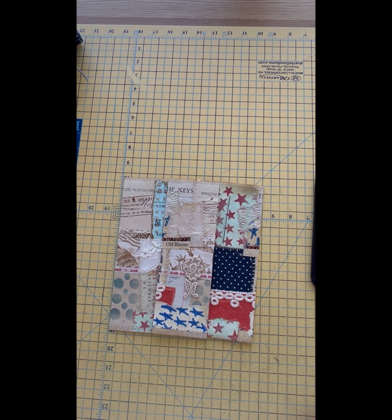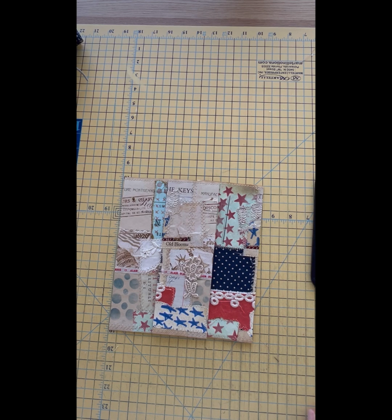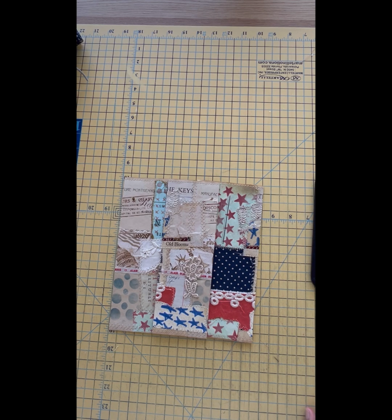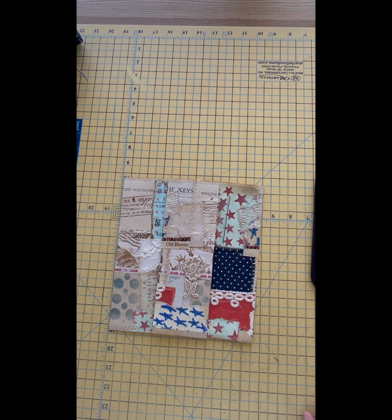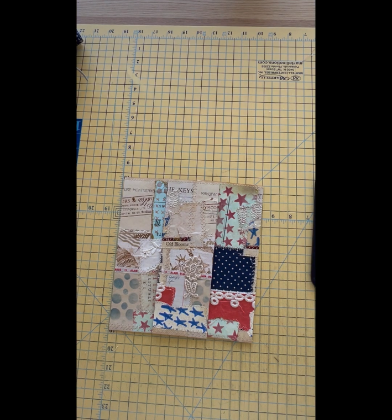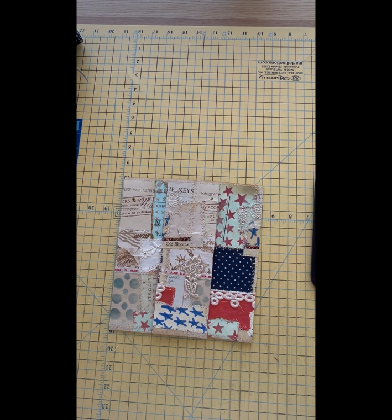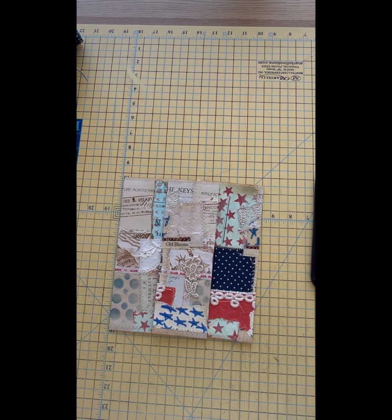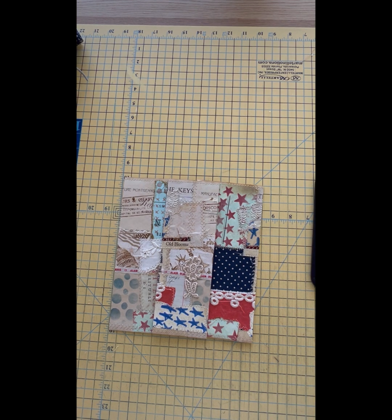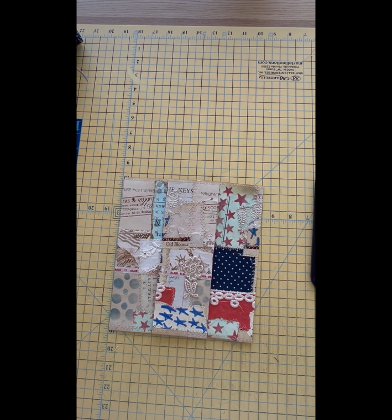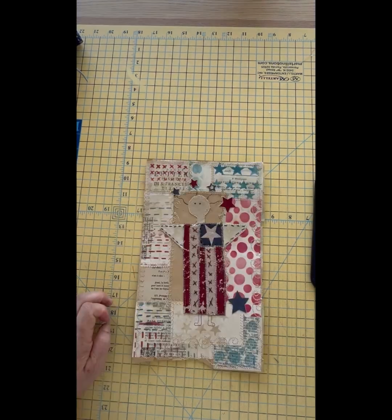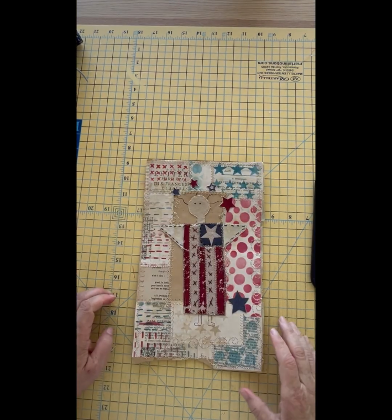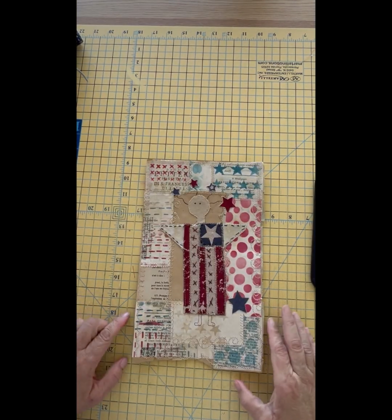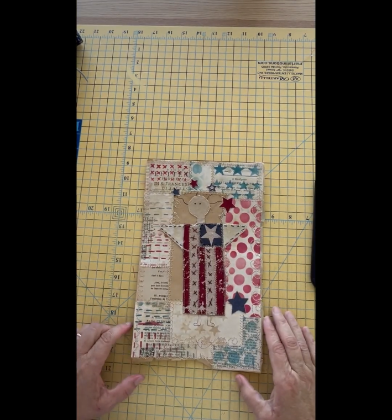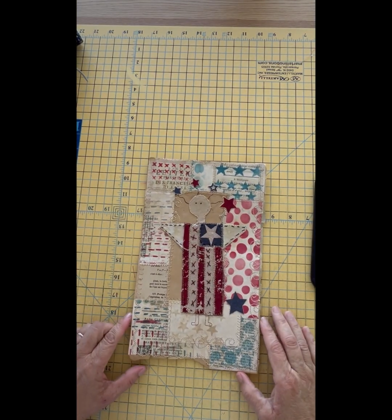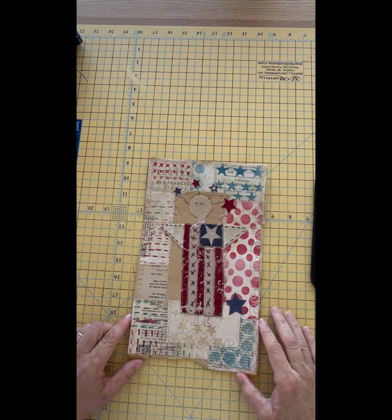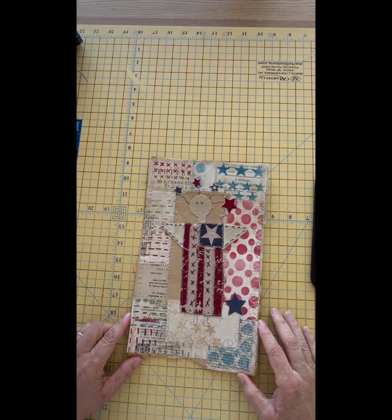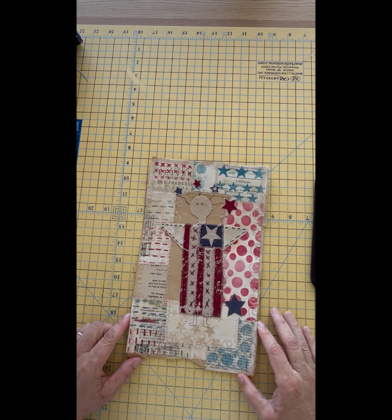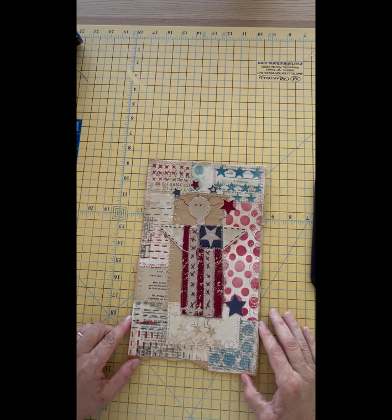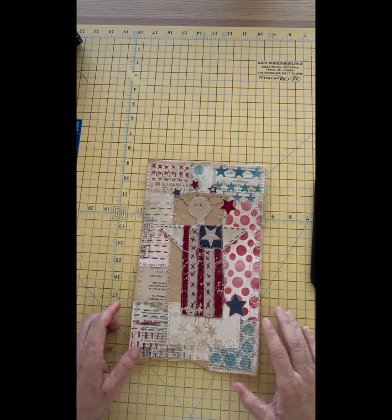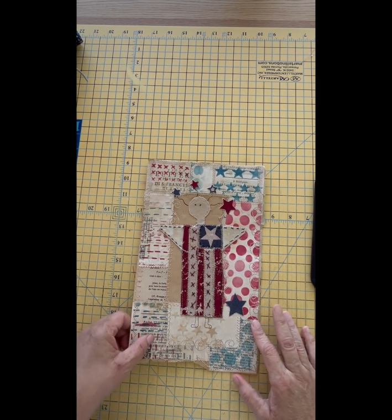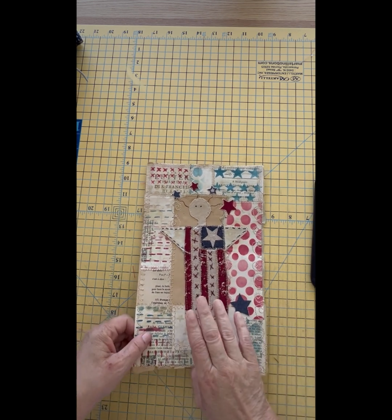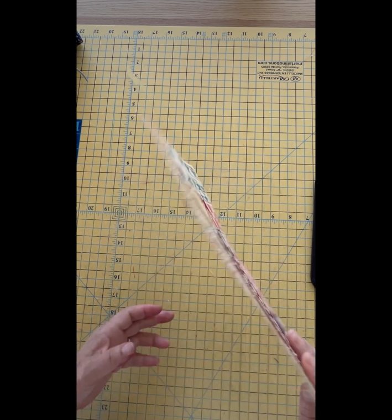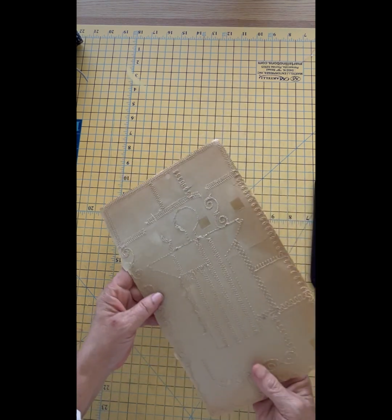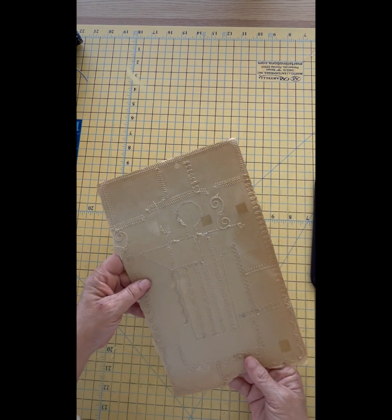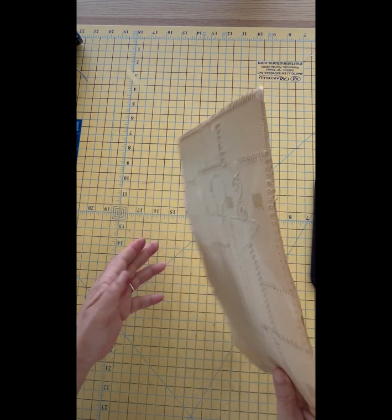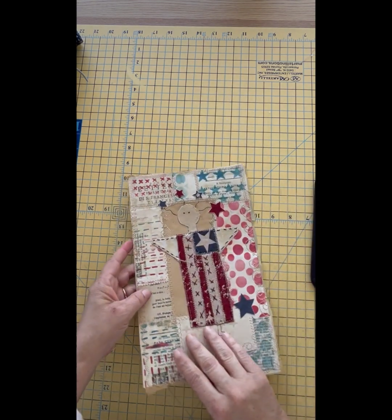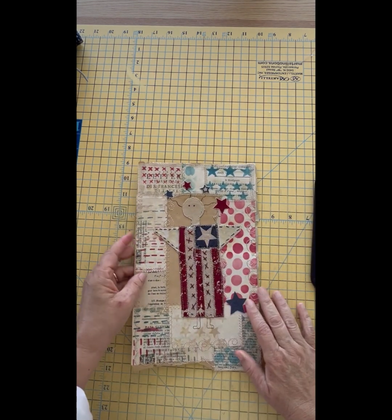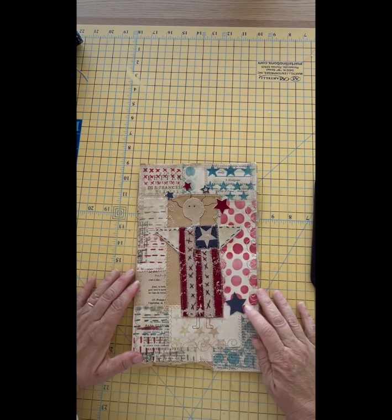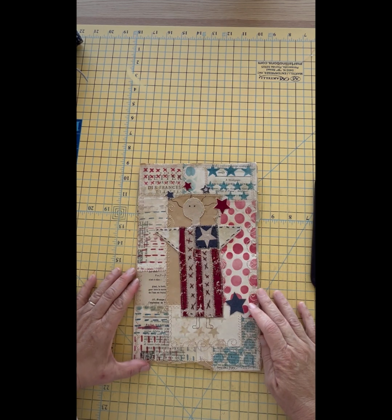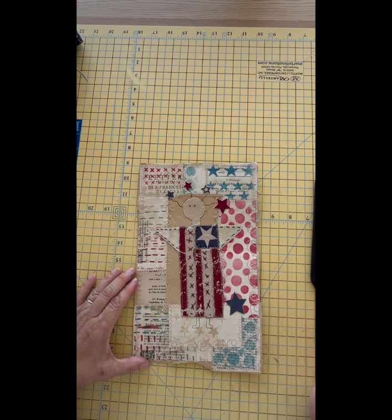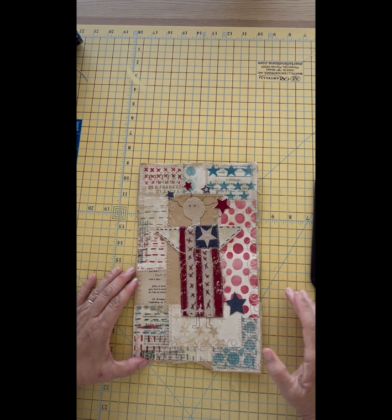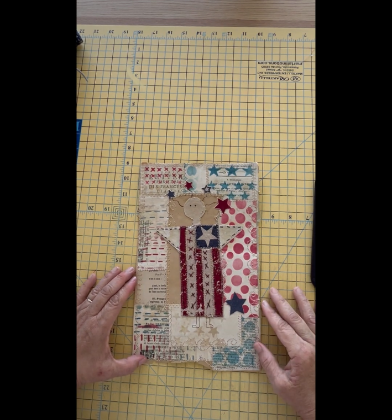Thank you so much, thank you for stopping by, have a good day. But wait, there's more! This is the master board that I had created, and it was just missing something.